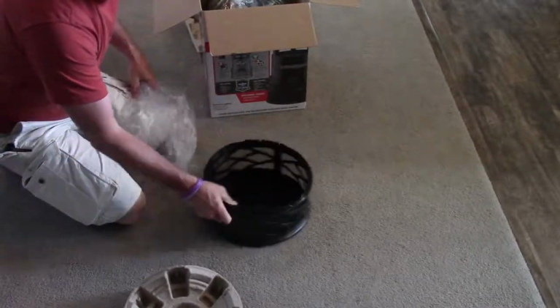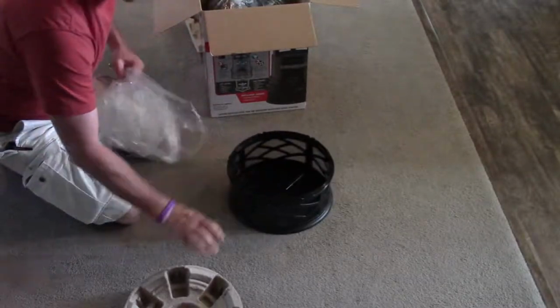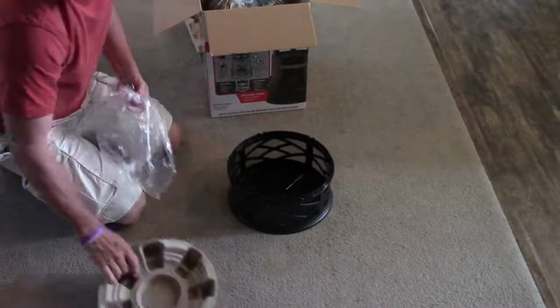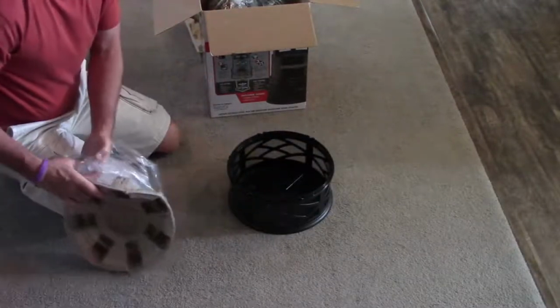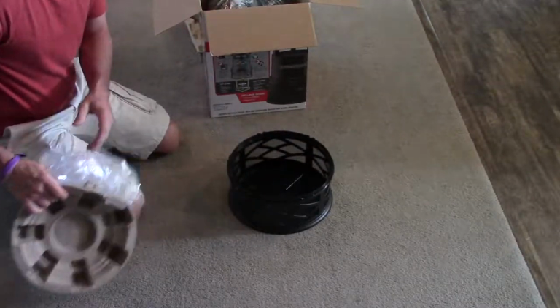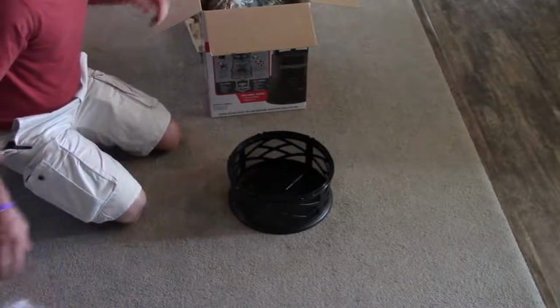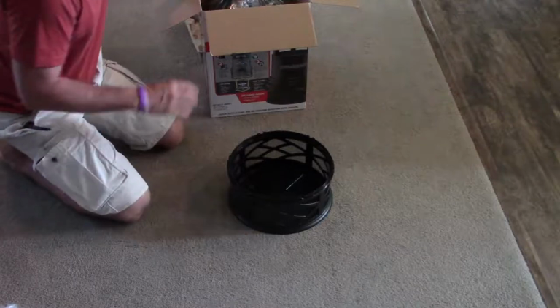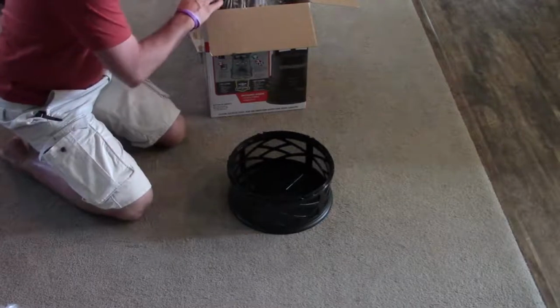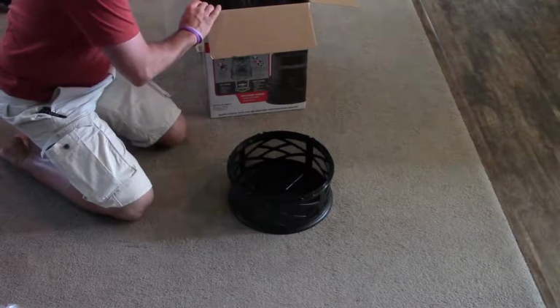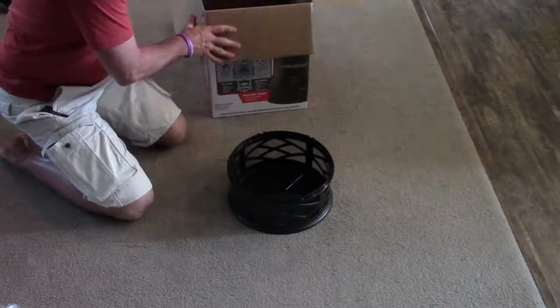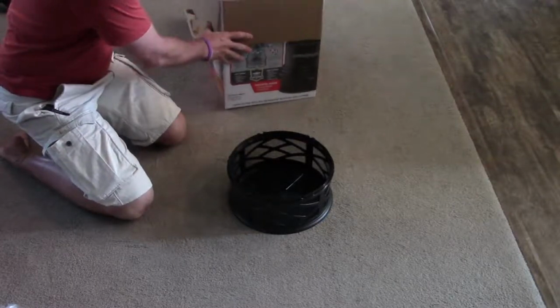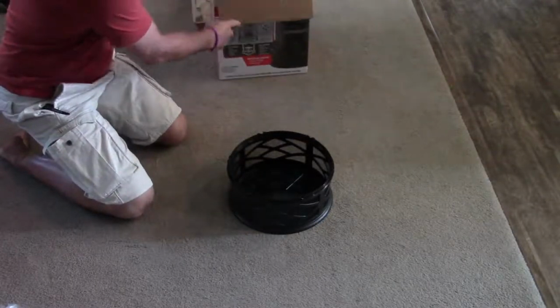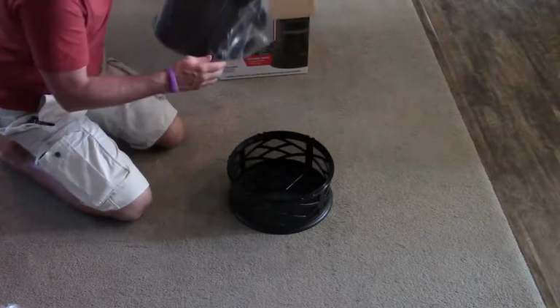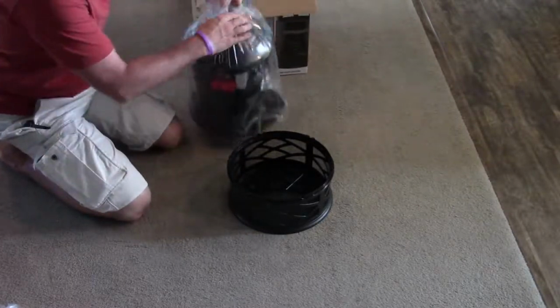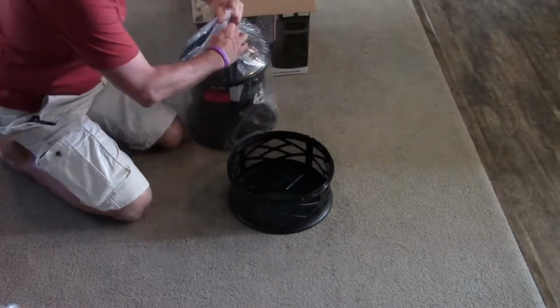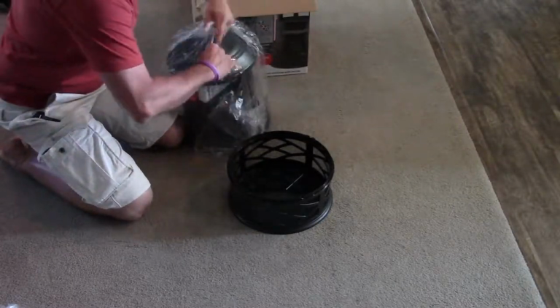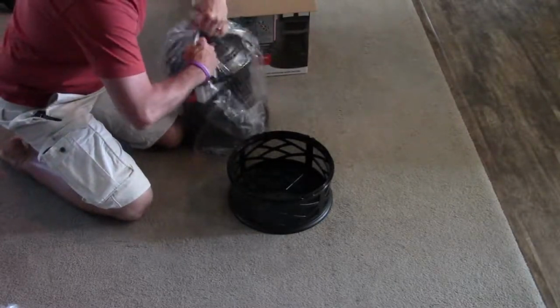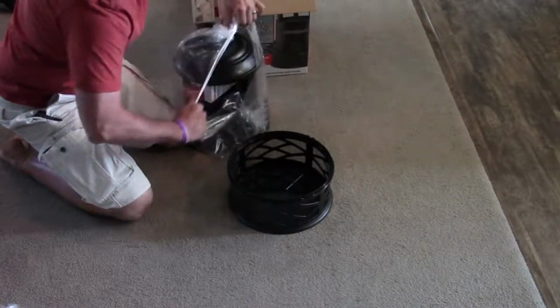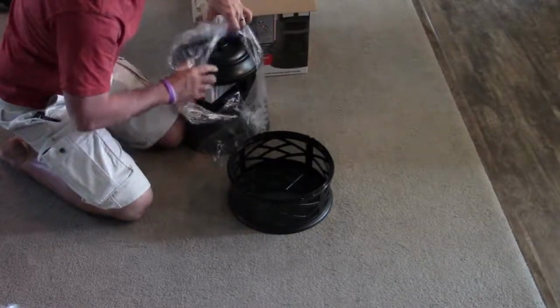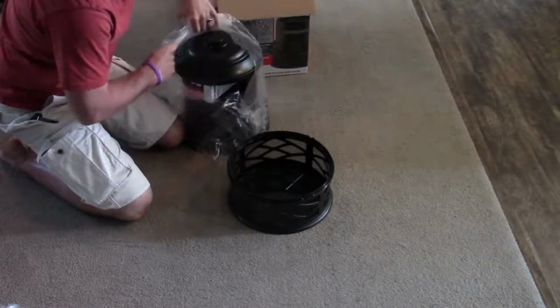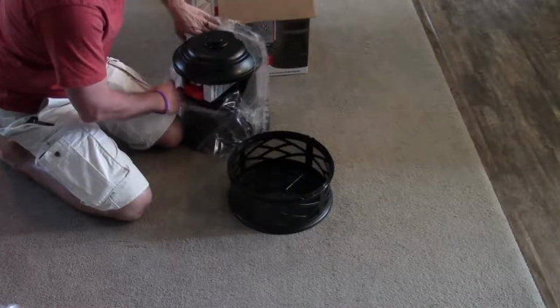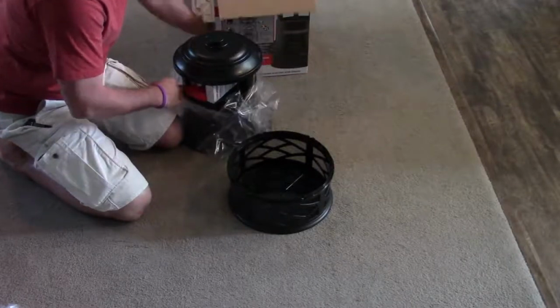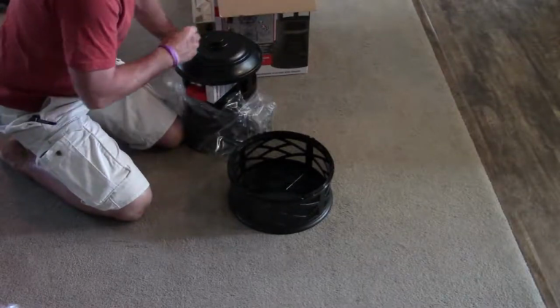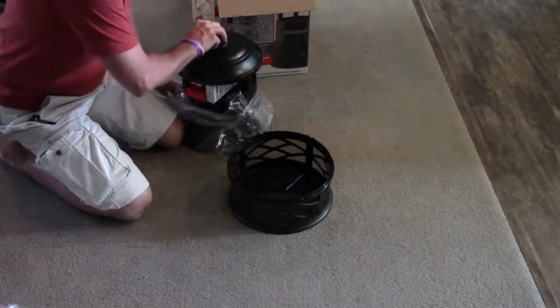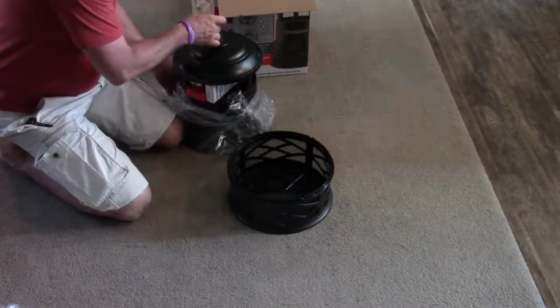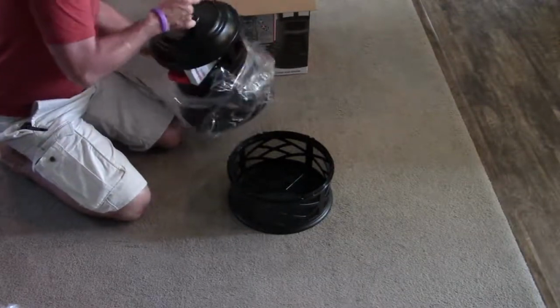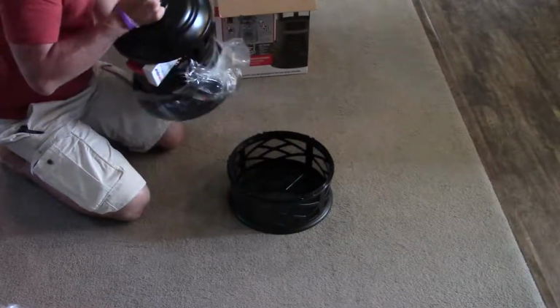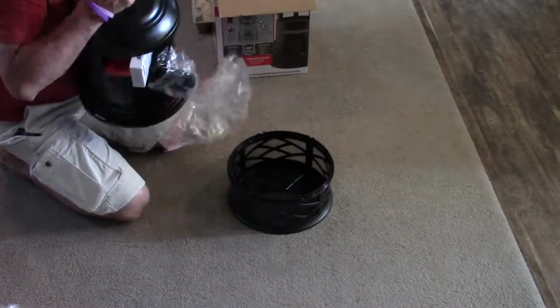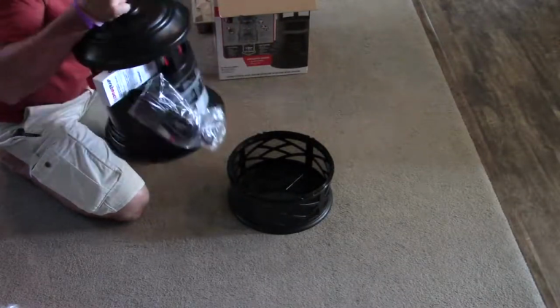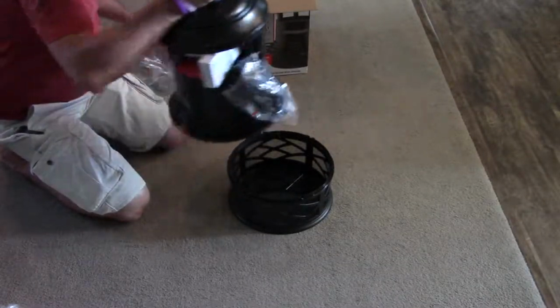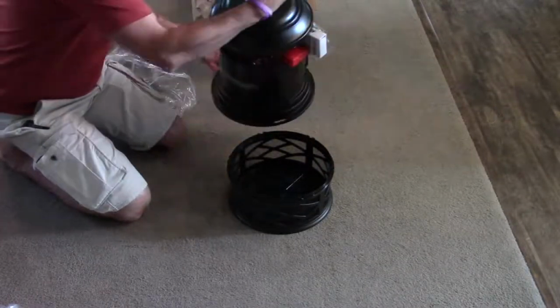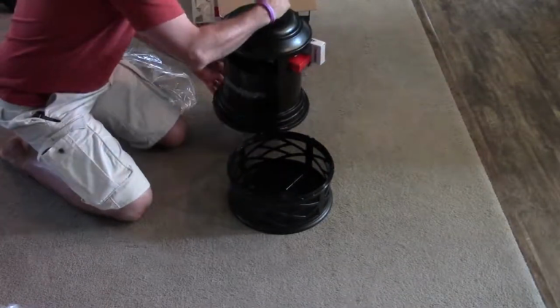So that's the bottom piece. Here's the top. Now this thing comes in two sizes — this is the large size and it's supposed to be good for up to an acre.